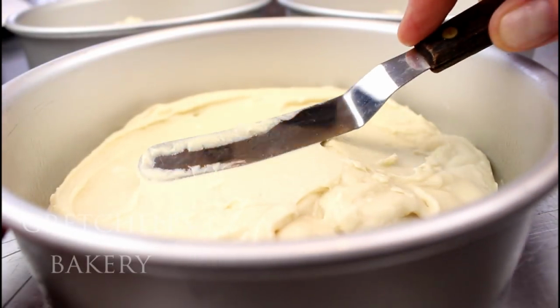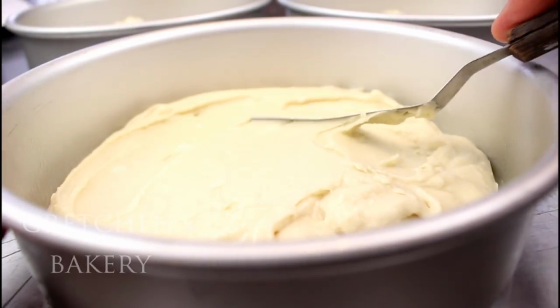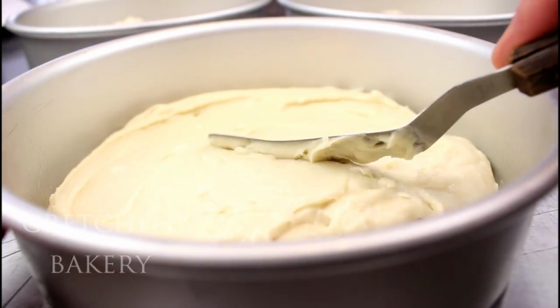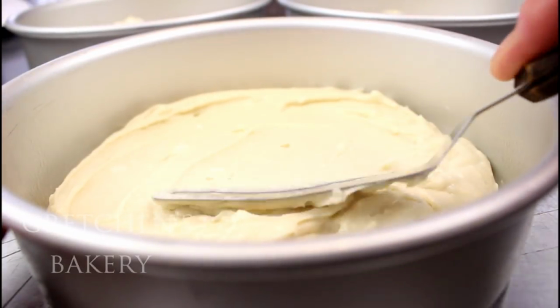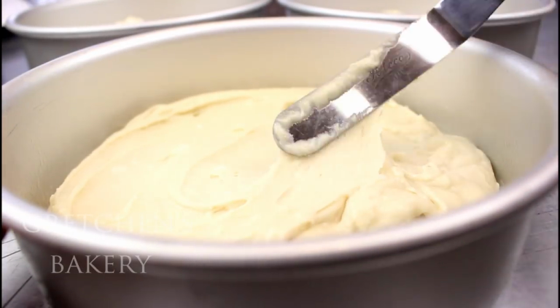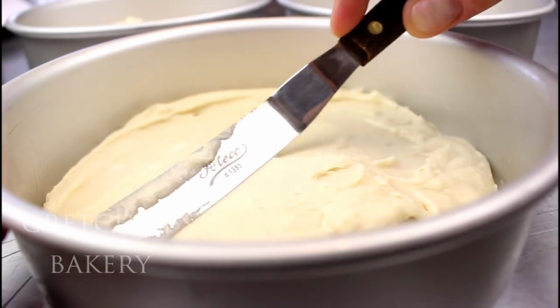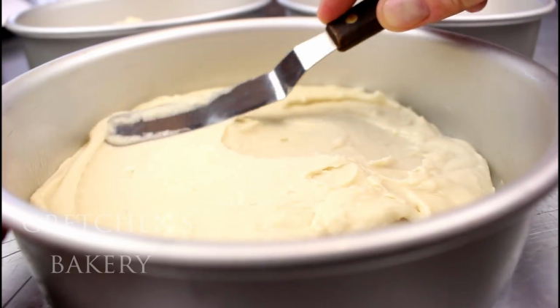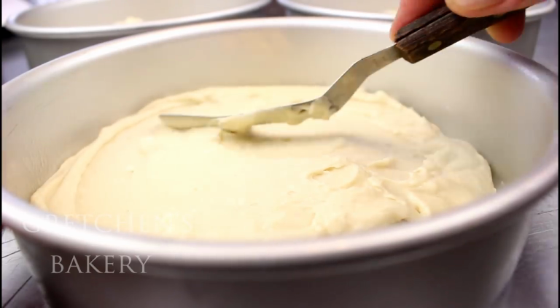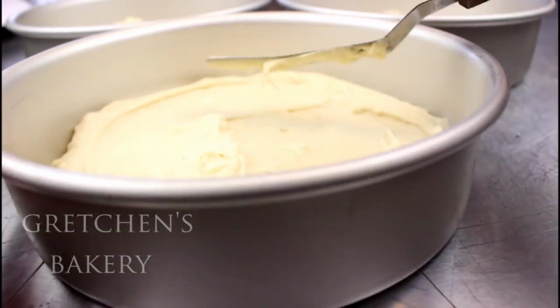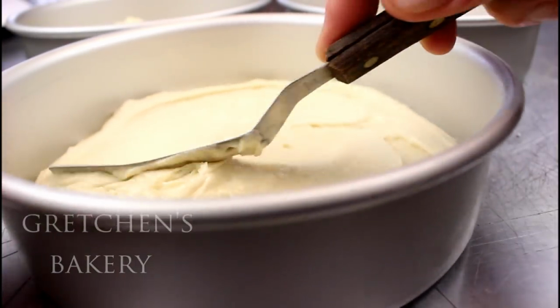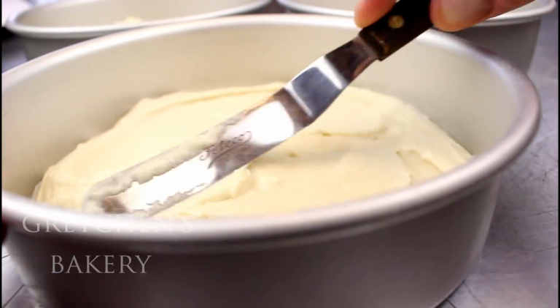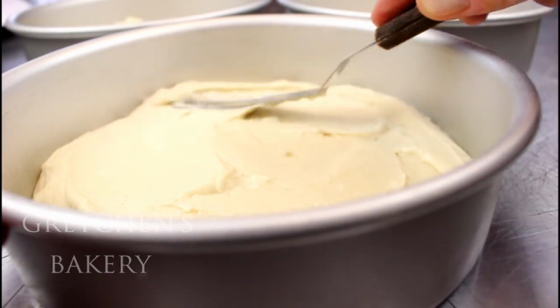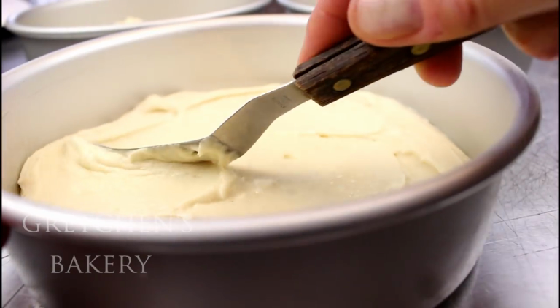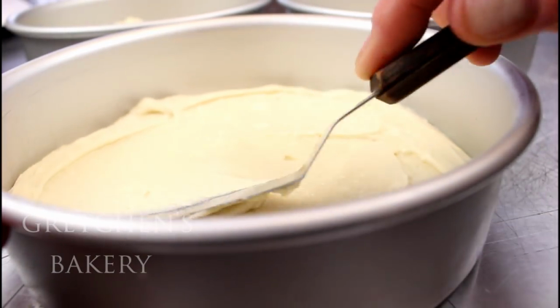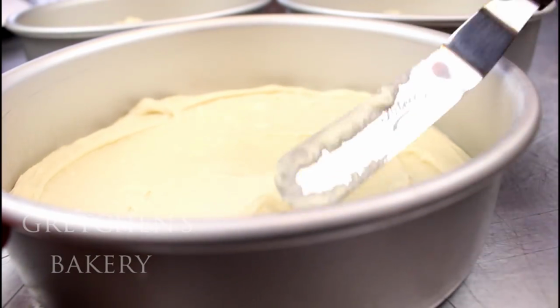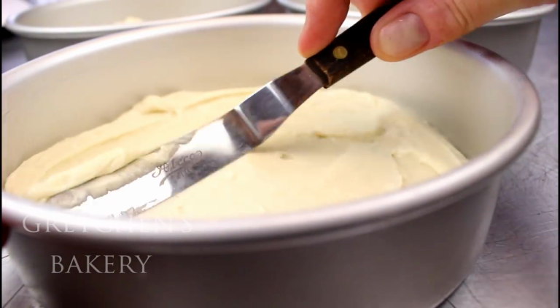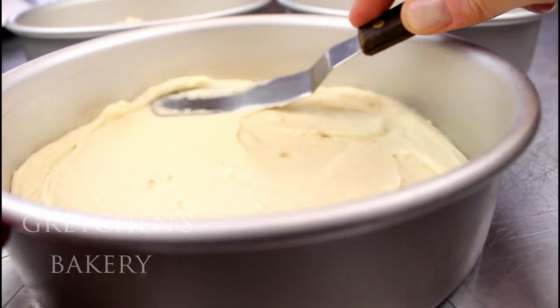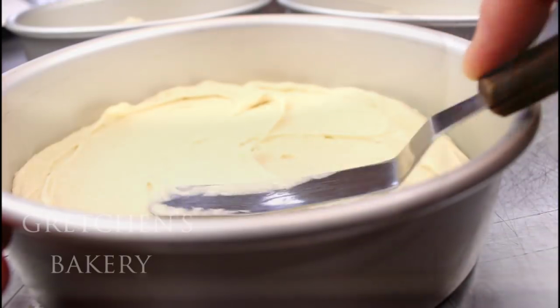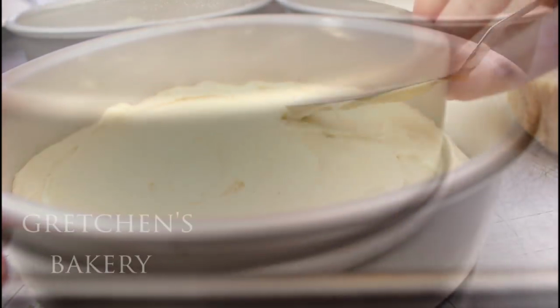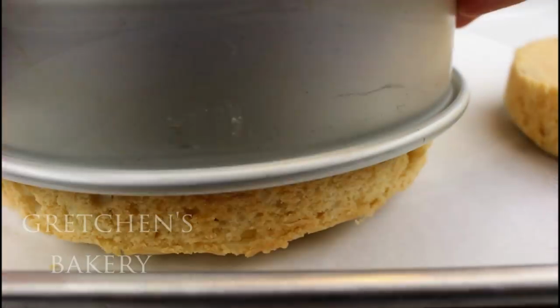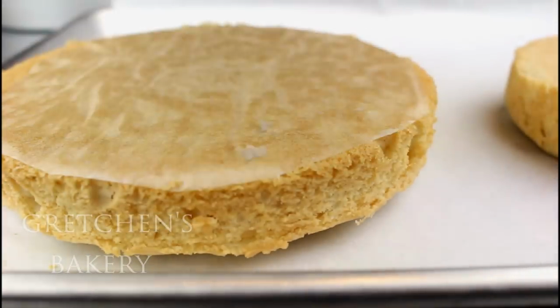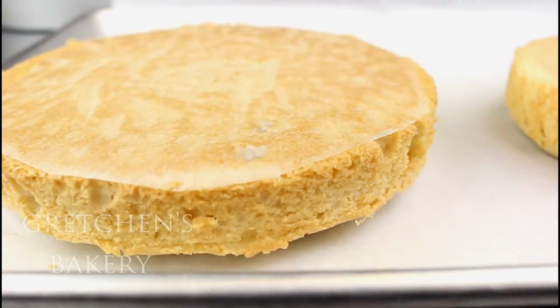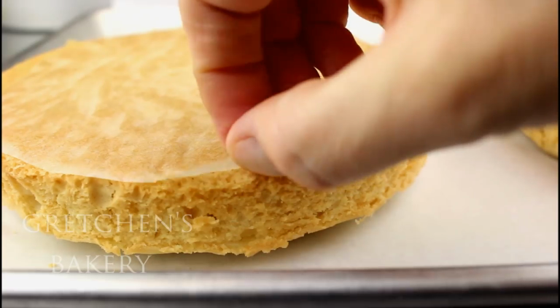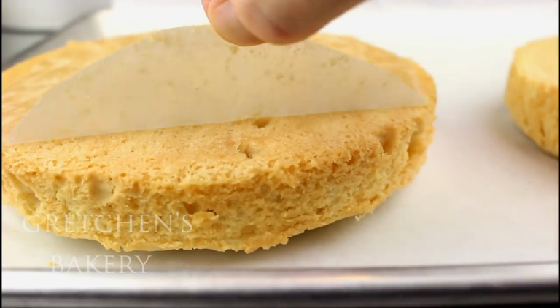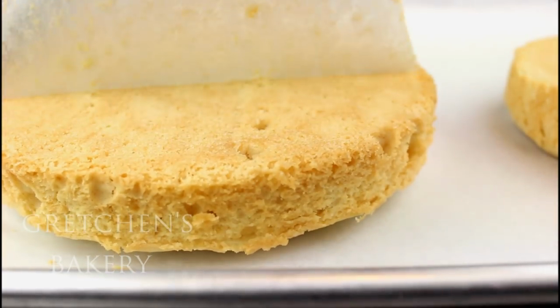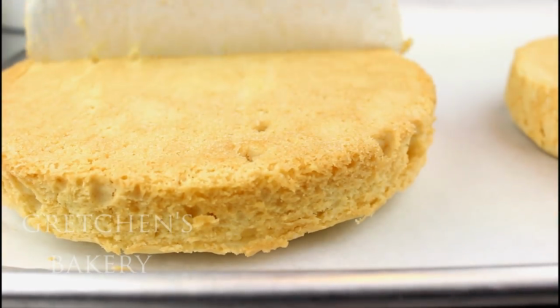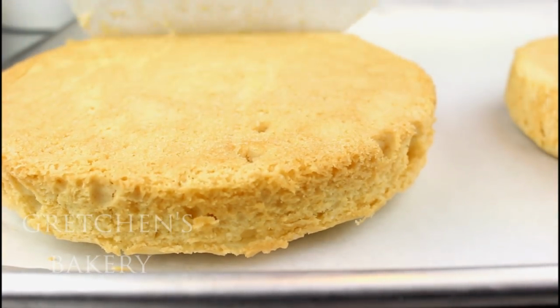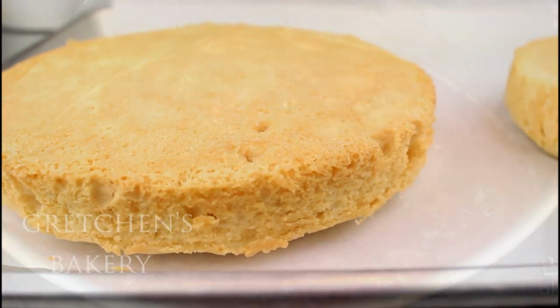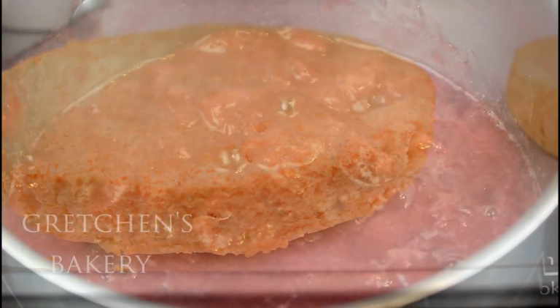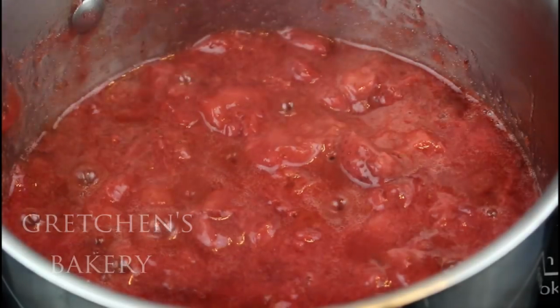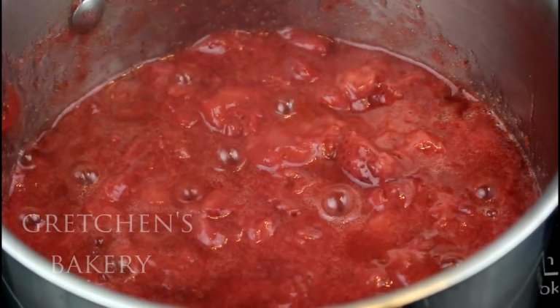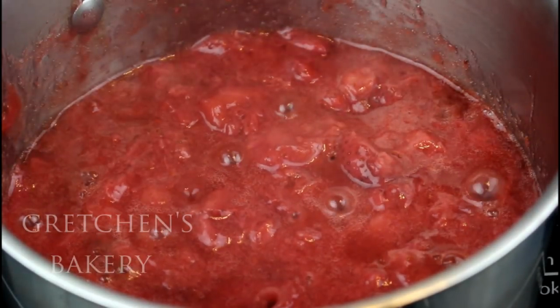I am in the habit lately of making three-layer seven-inch cakes, but if you only have eight-inch pans you can use those just the same. Get those cakes into a preheated 350 degree Fahrenheit oven and now let's make the fresh strawberry filling.